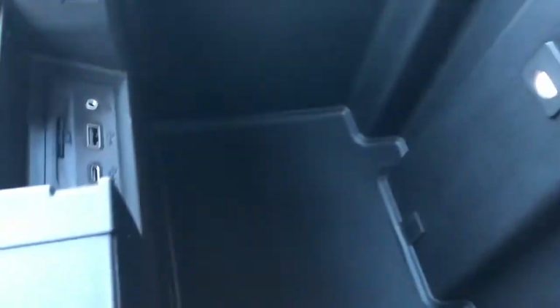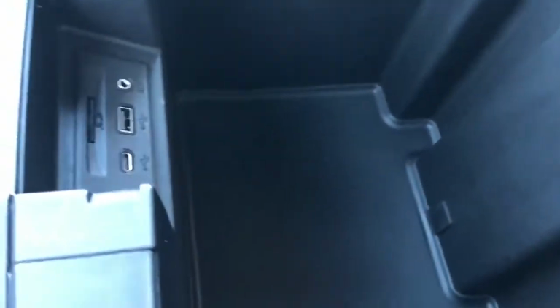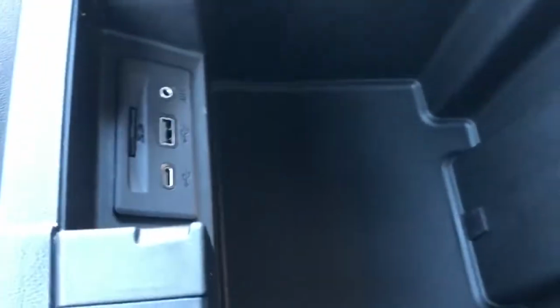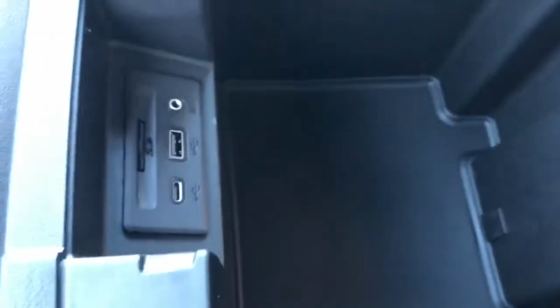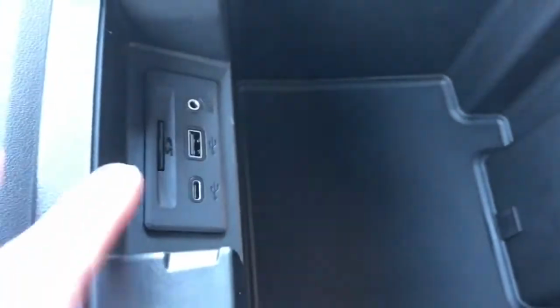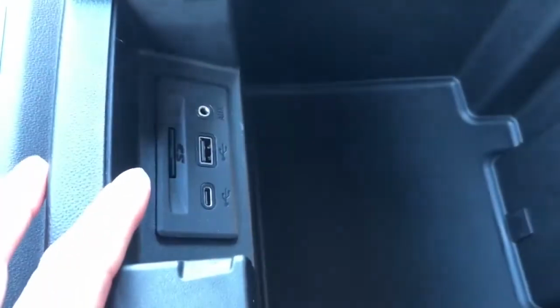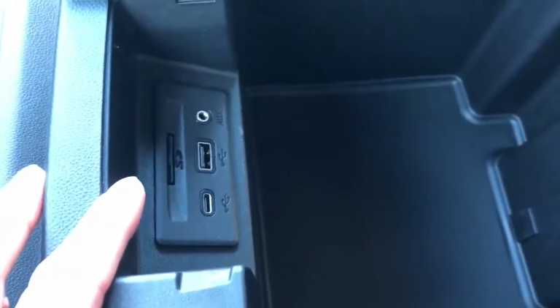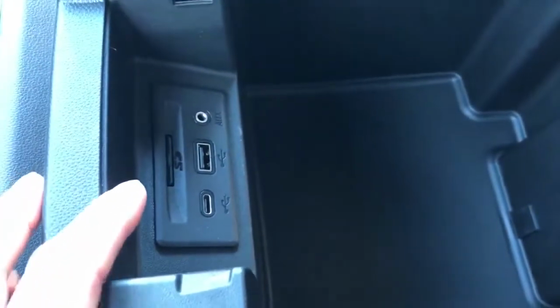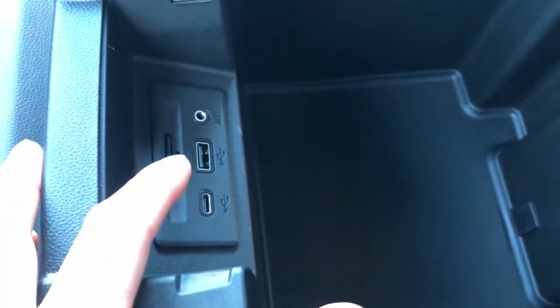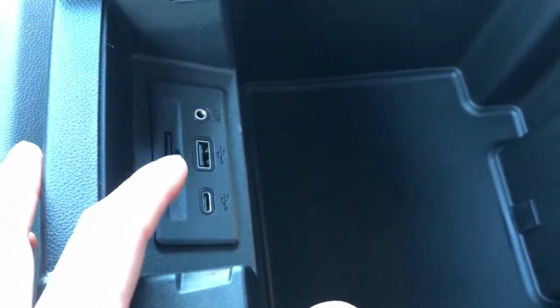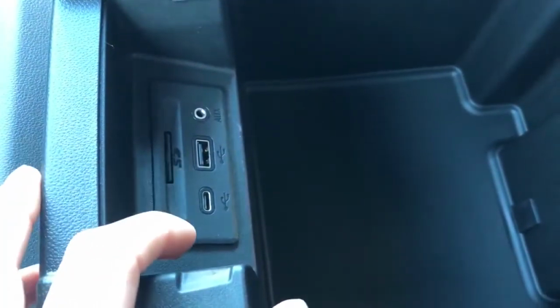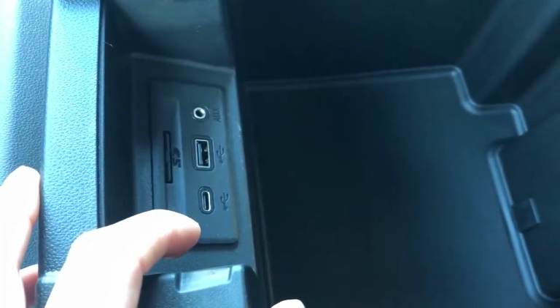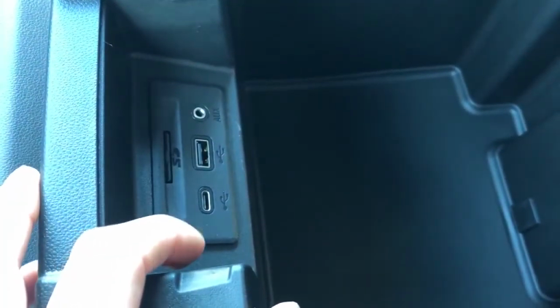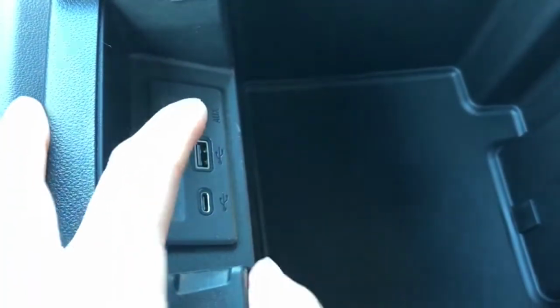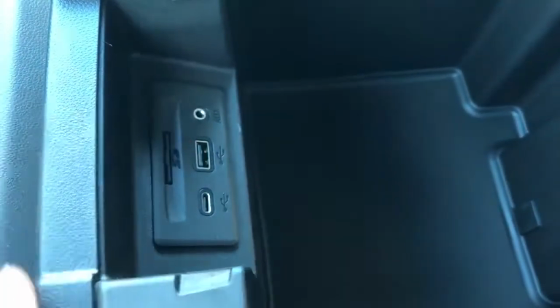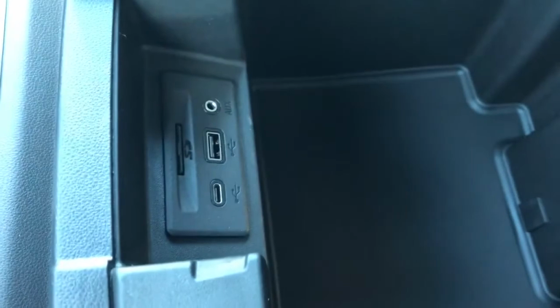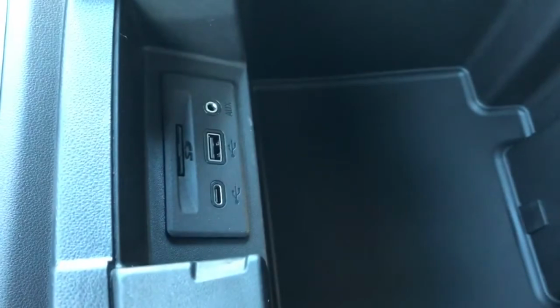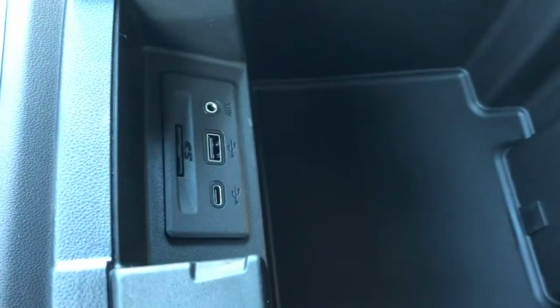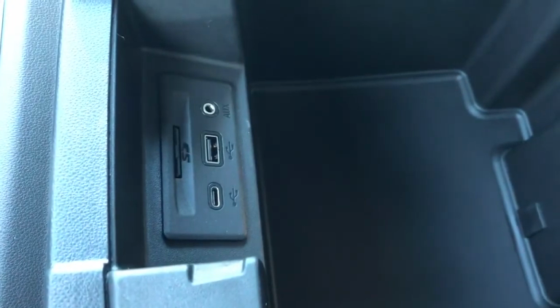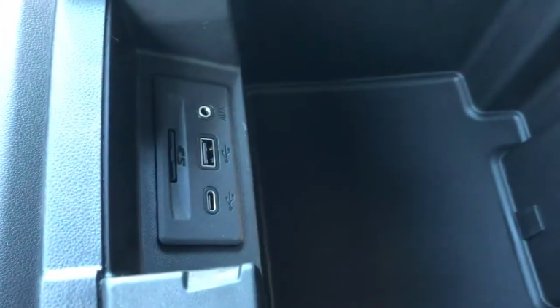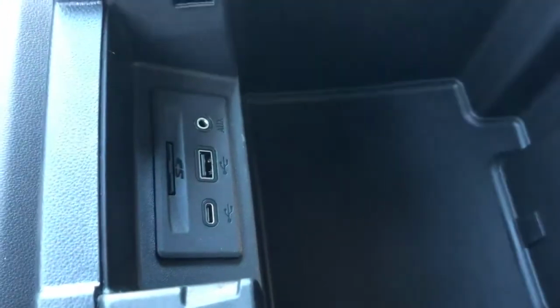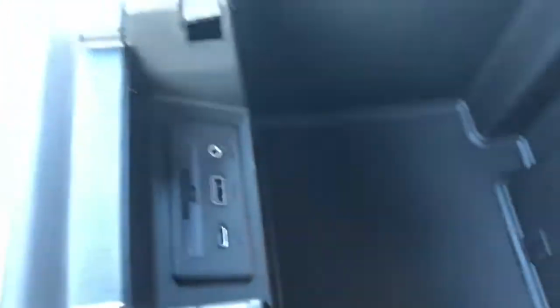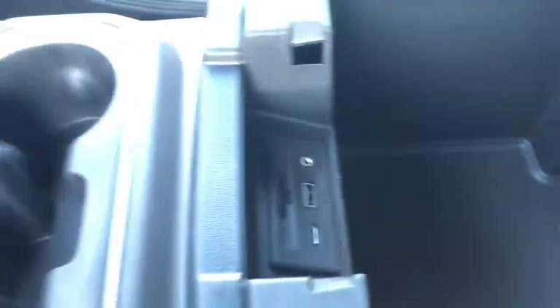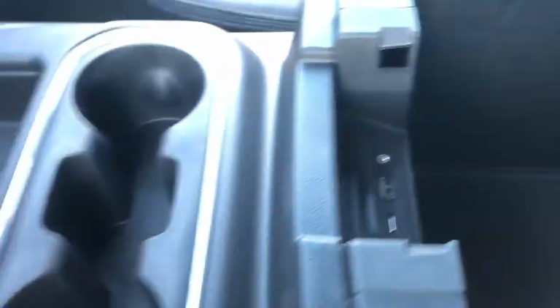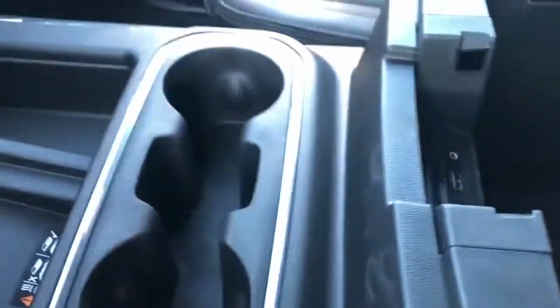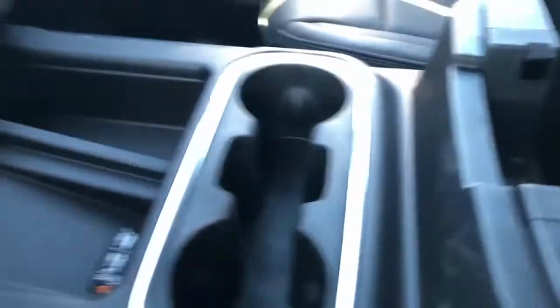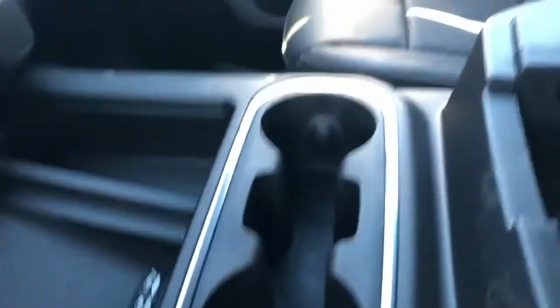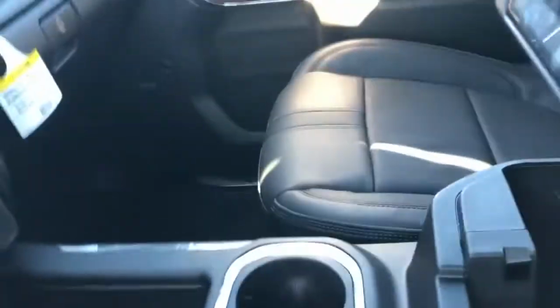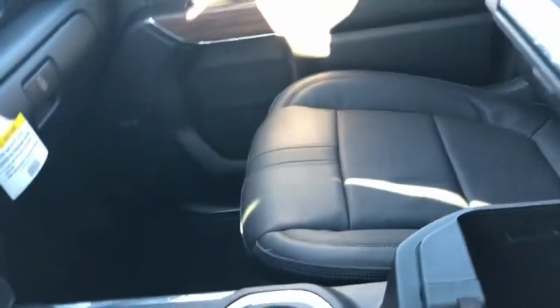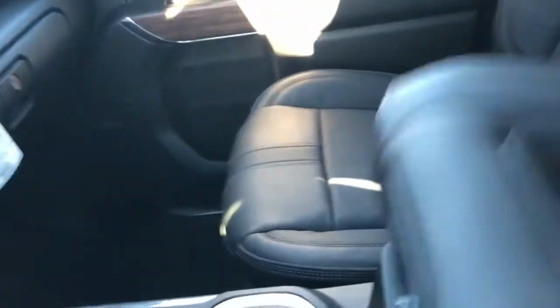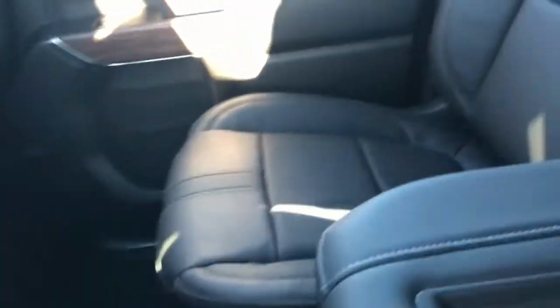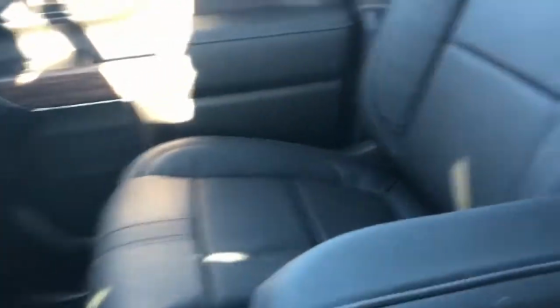On the front of the console we have our SD card slot, USB and USB-C port, as well as our auxiliary input. There's no shortage of charging ports in this vehicle.